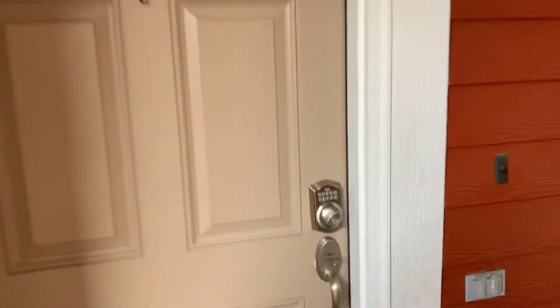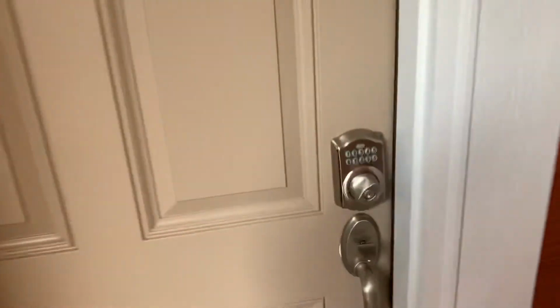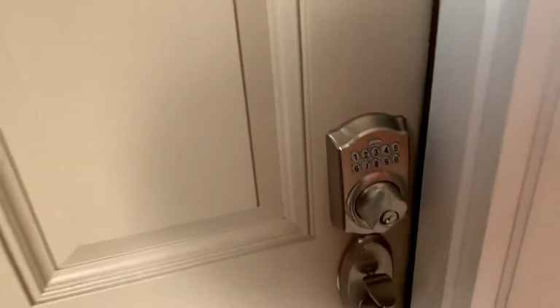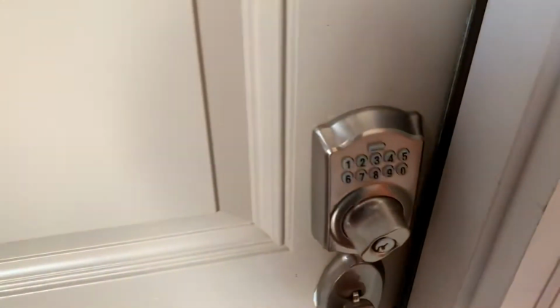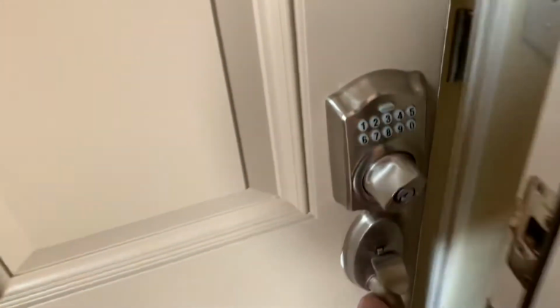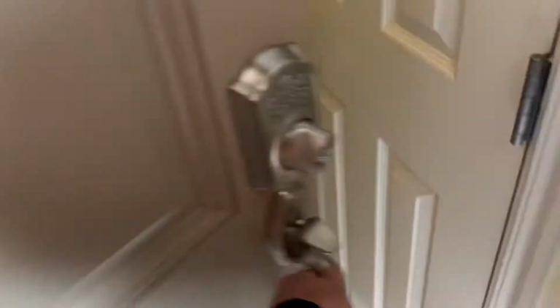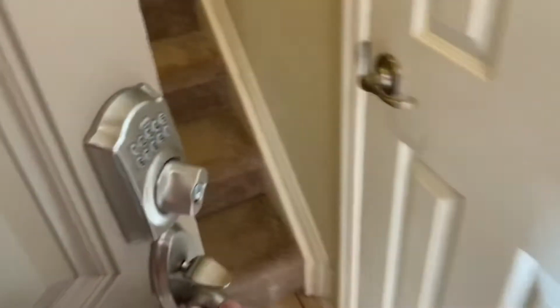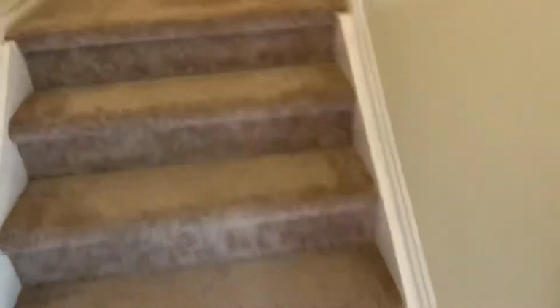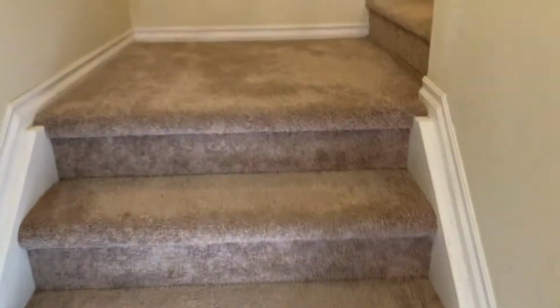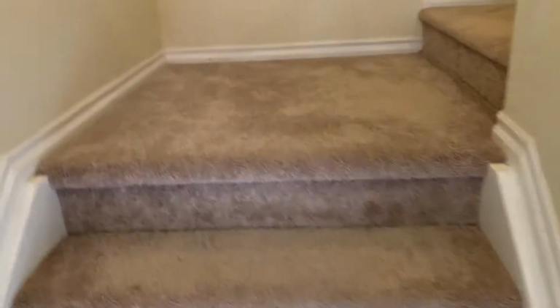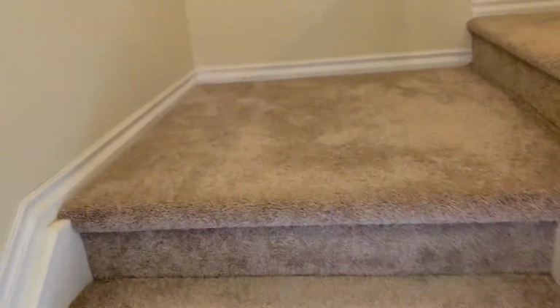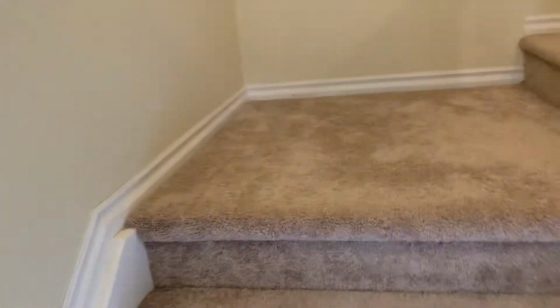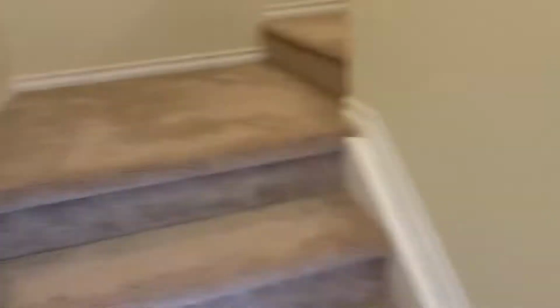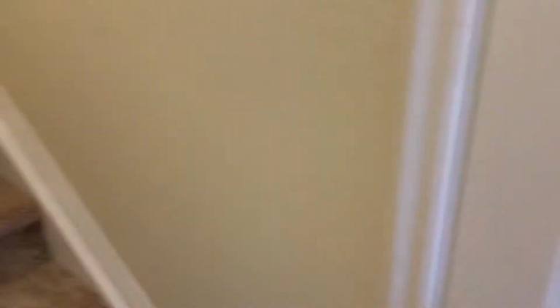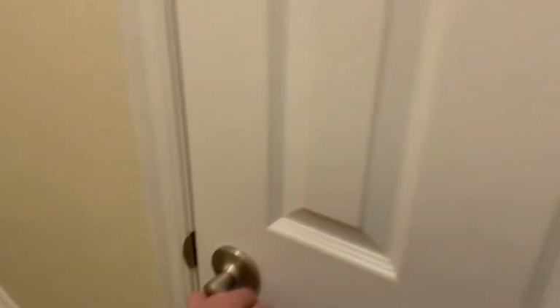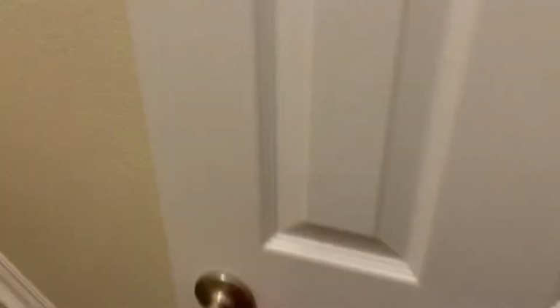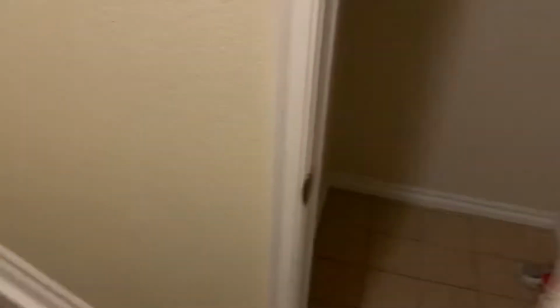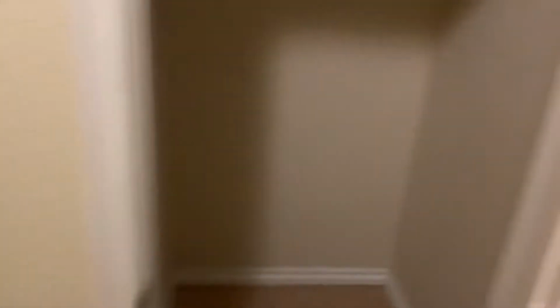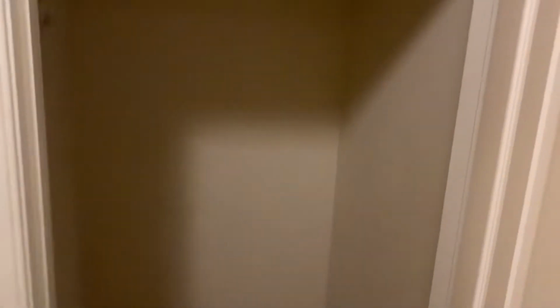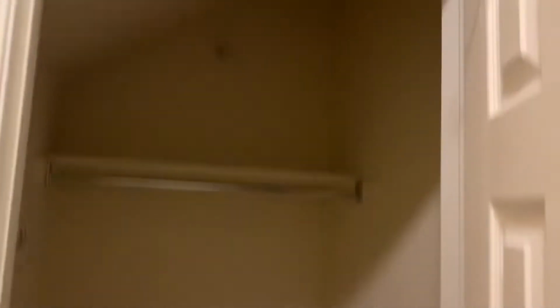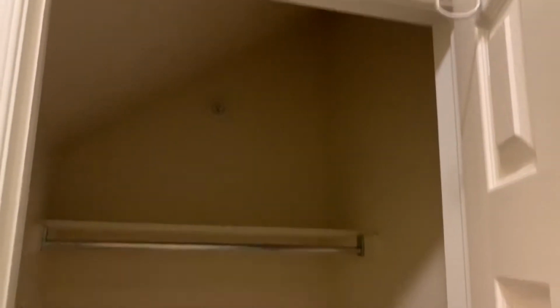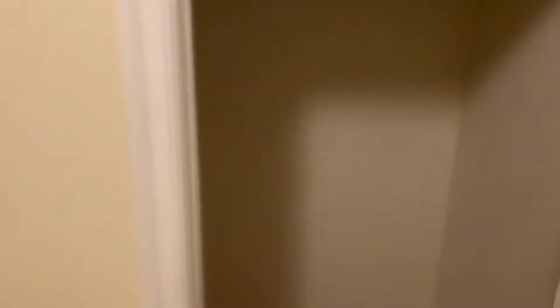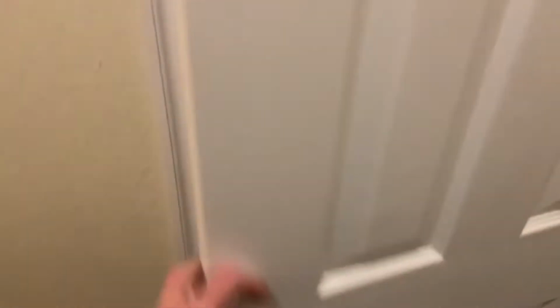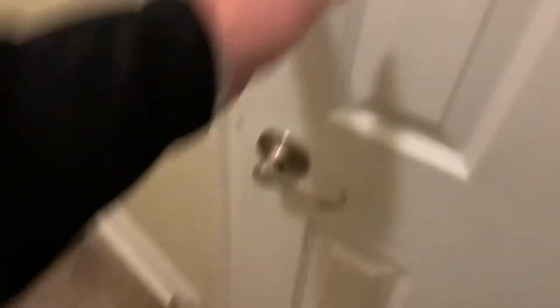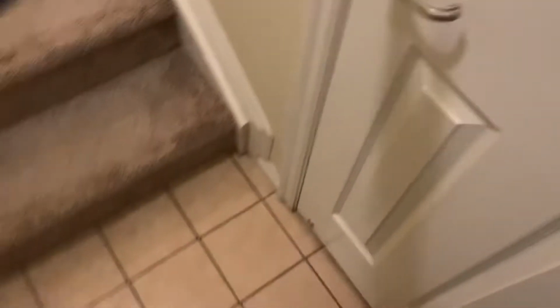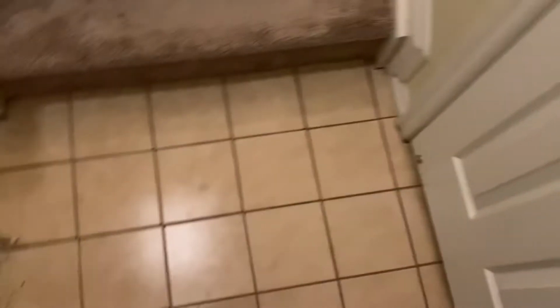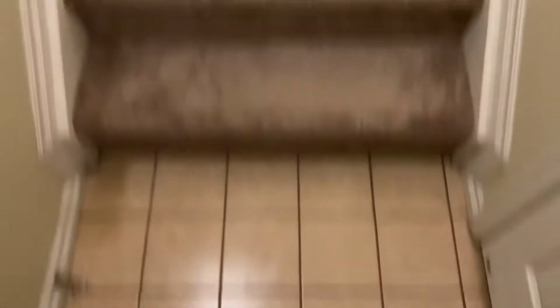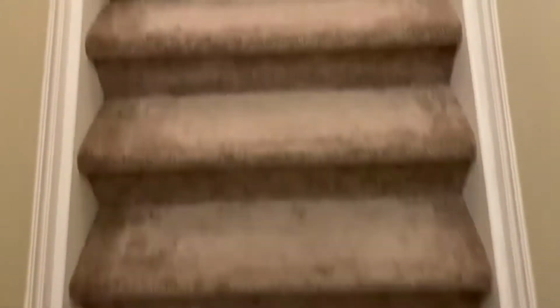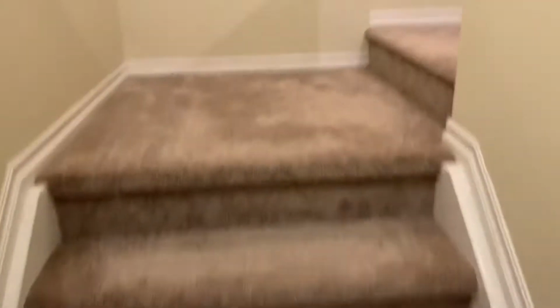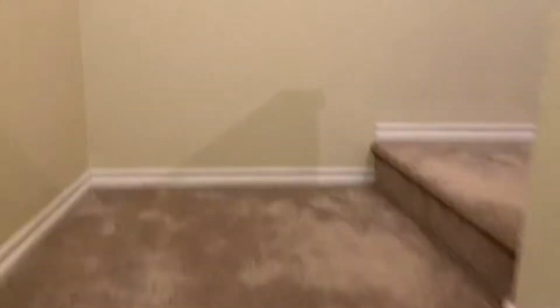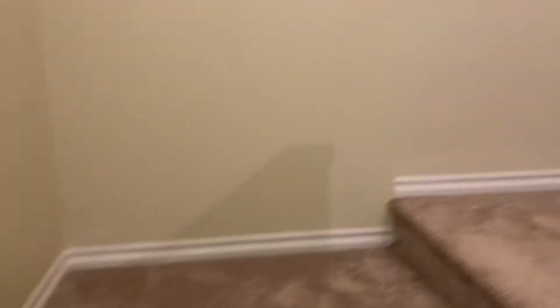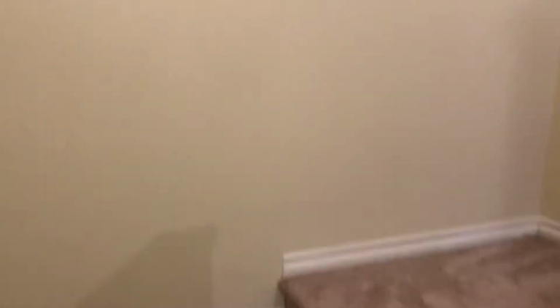There's a keyless entry. So we enter, and straight to our right we'll have a nice large coat closet. There's a tile landing, and we'll head upstairs.